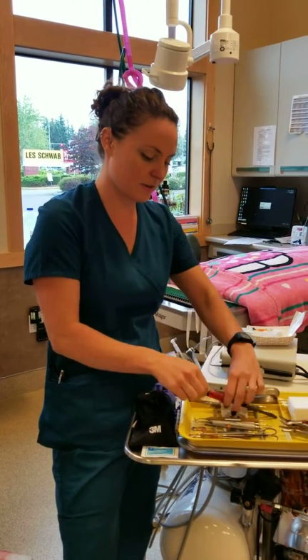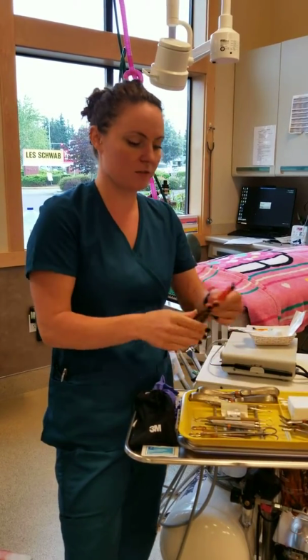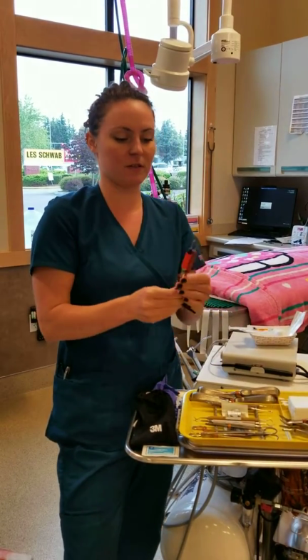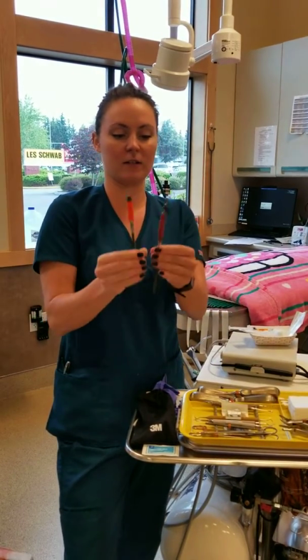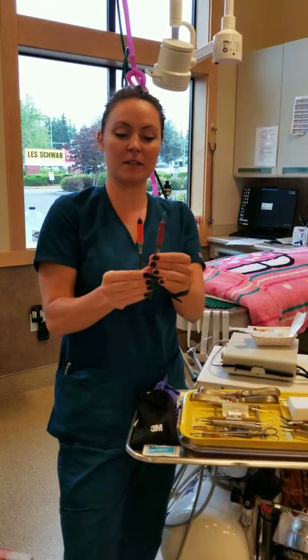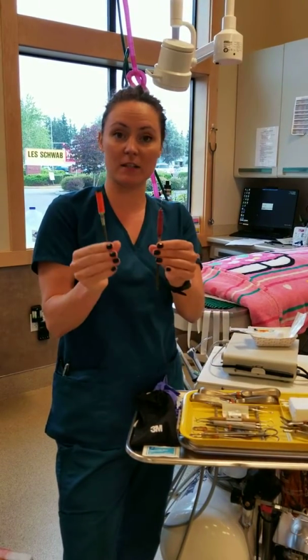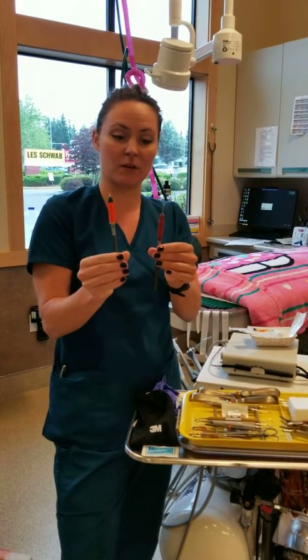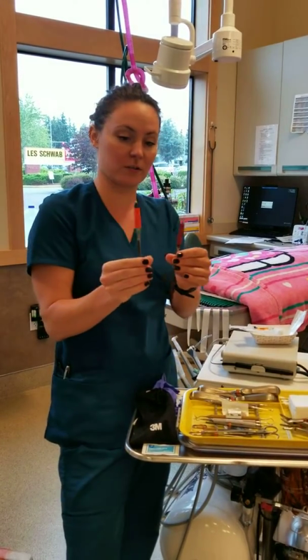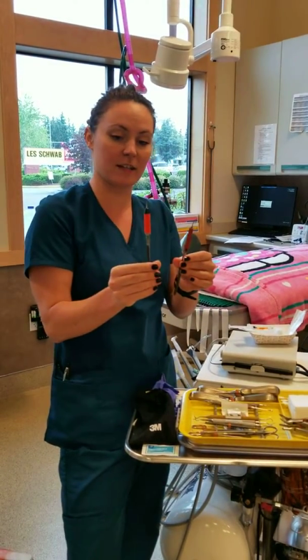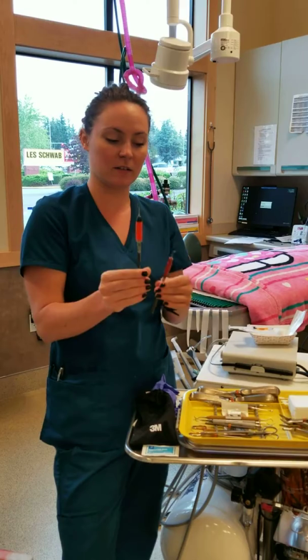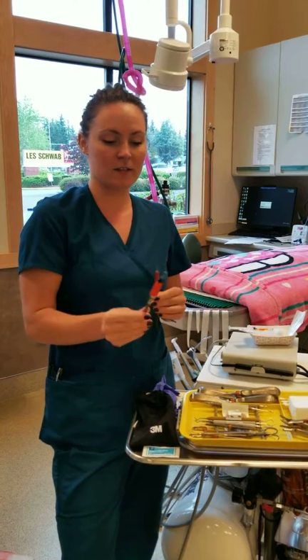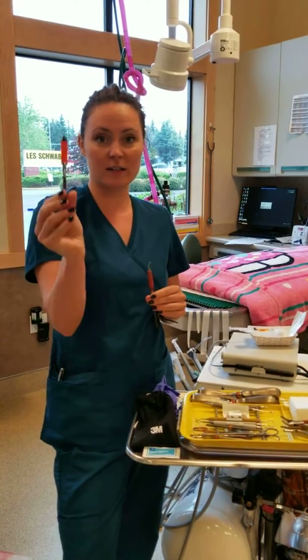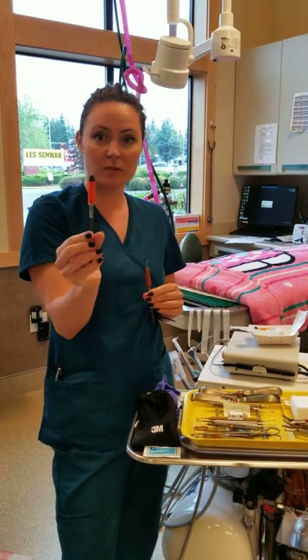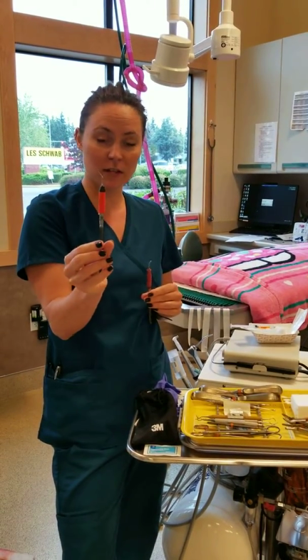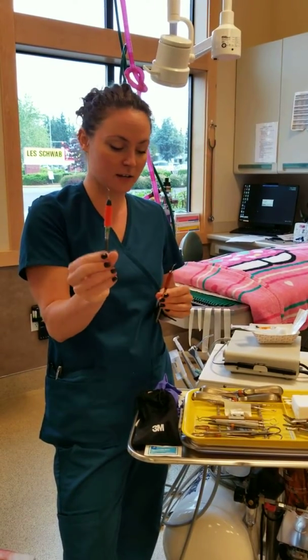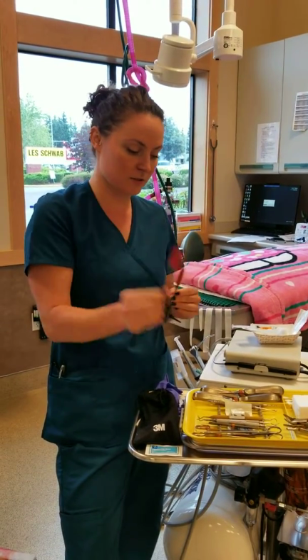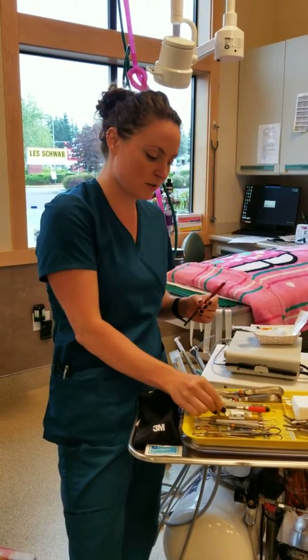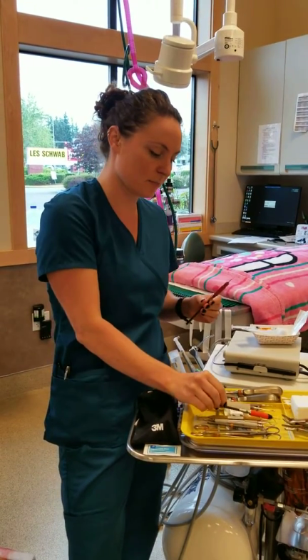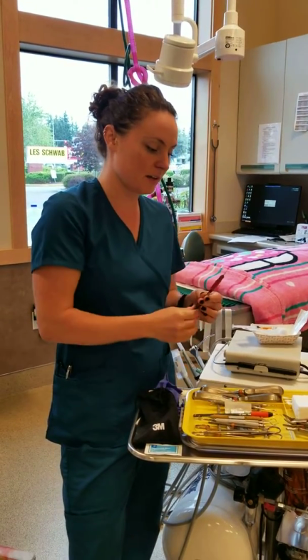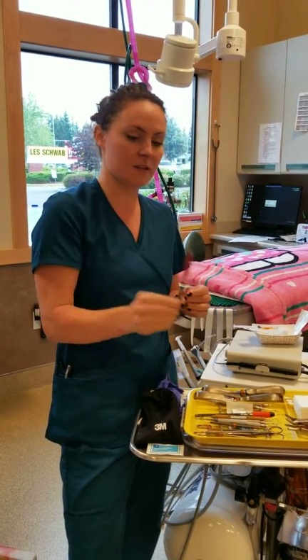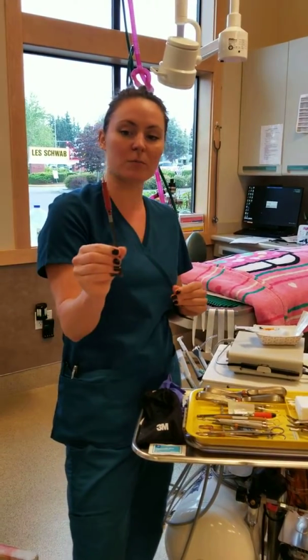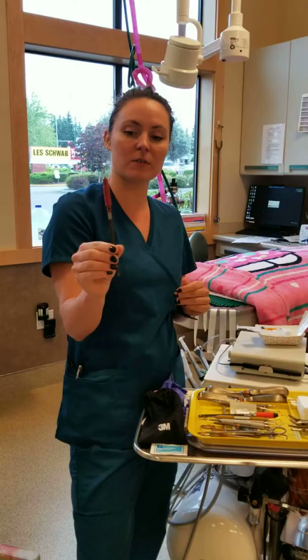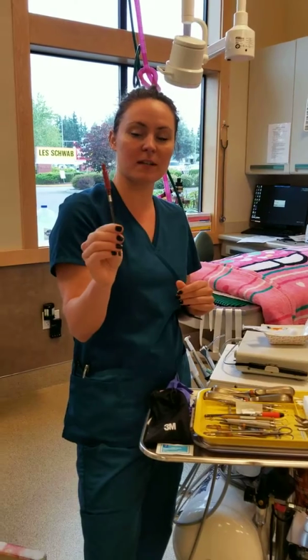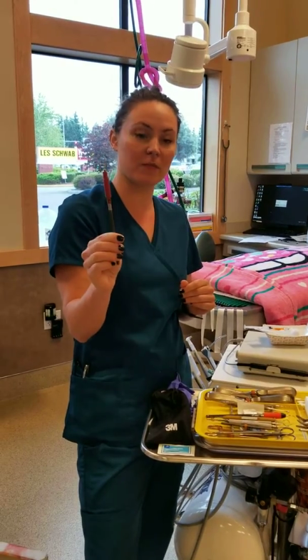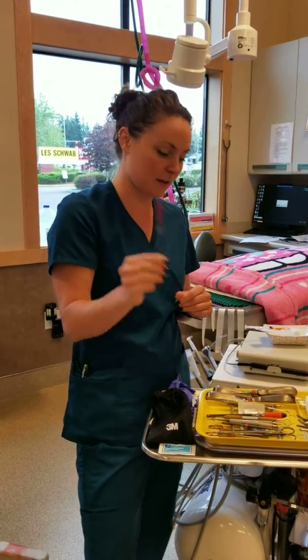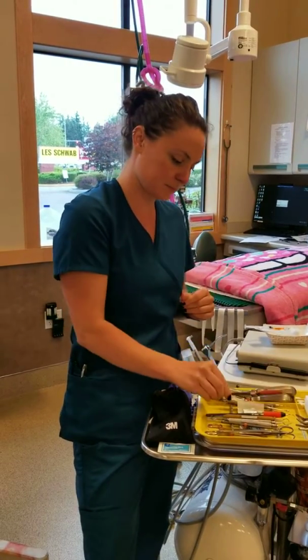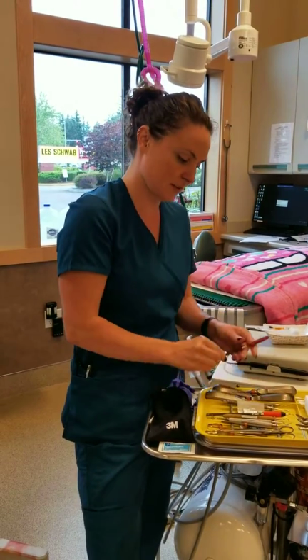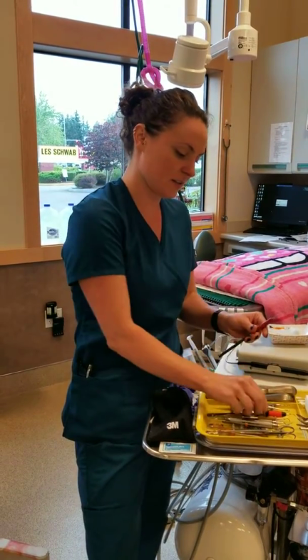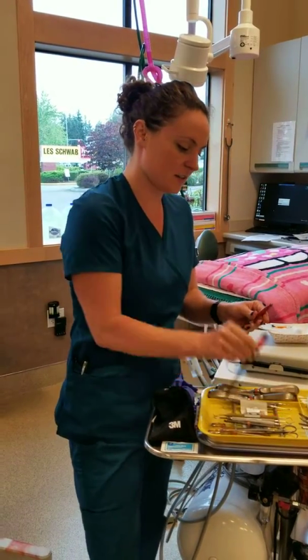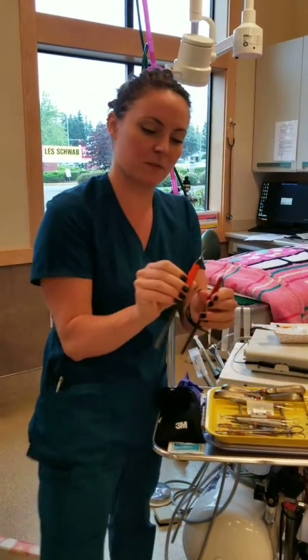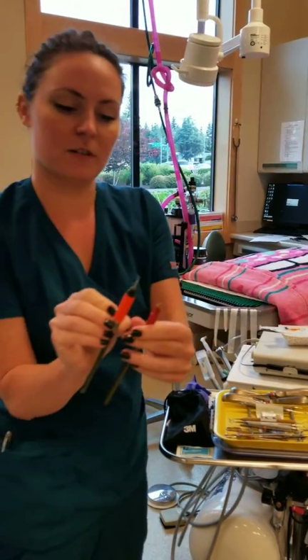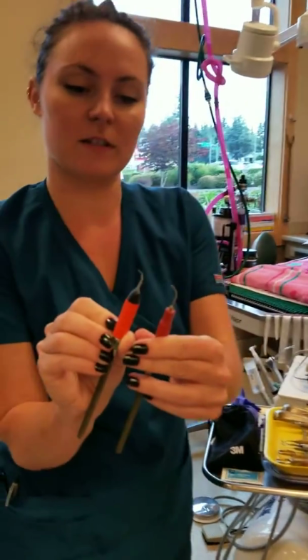Then we have two different scaler heads for our ultrasonic scaler. This is a subgingival scaler head, so this one stays underneath the gum line. And this is supragingival, so this one stays above the gum line. The tips of them look different, you can tell.